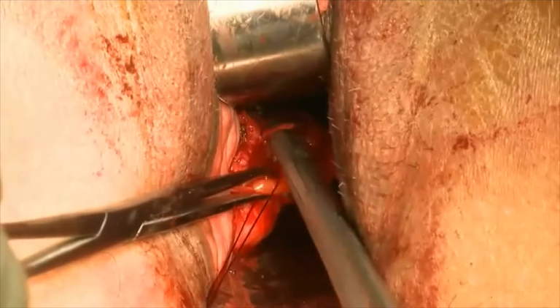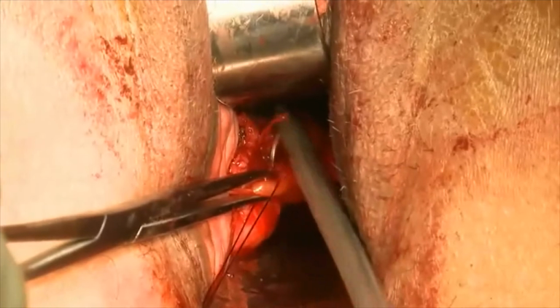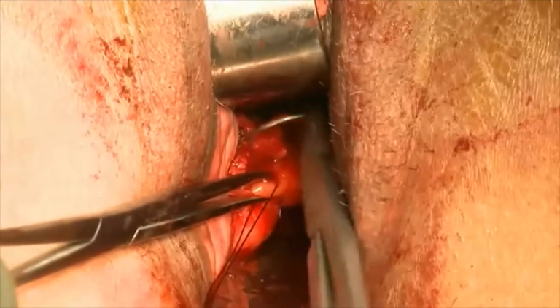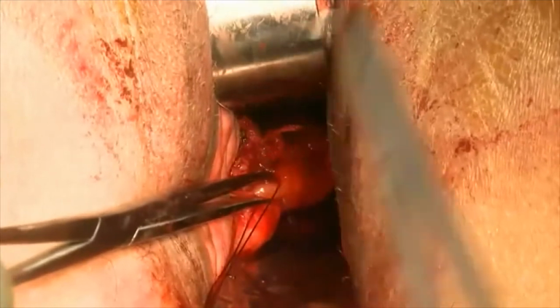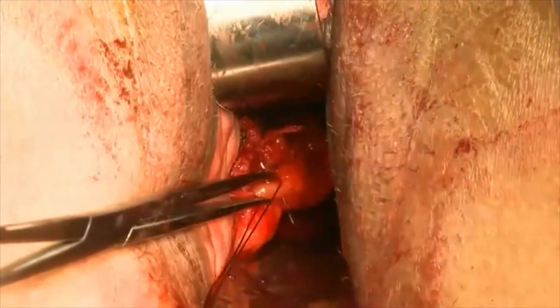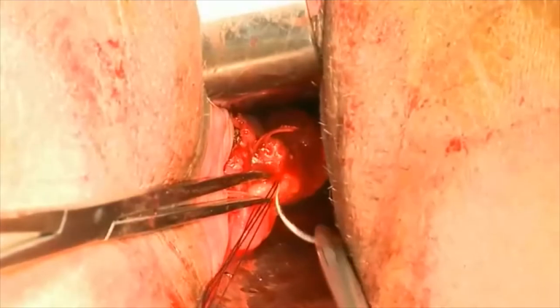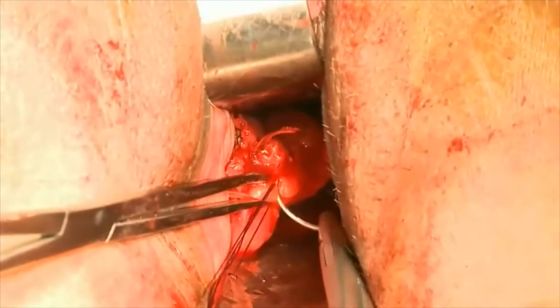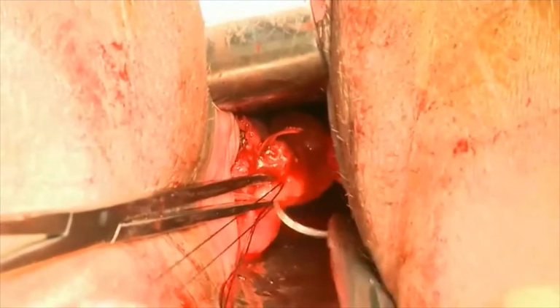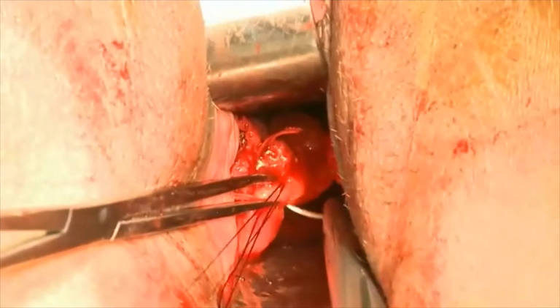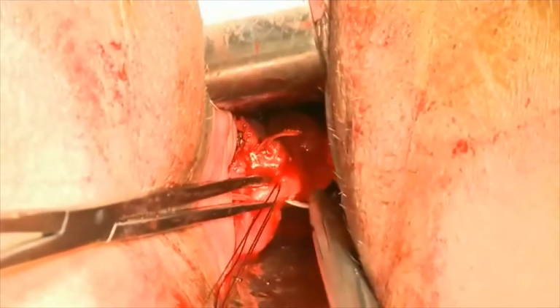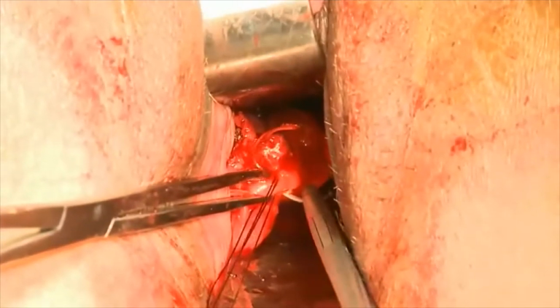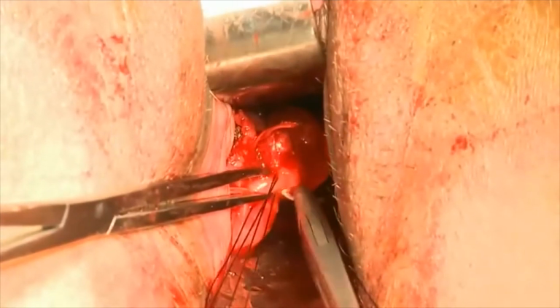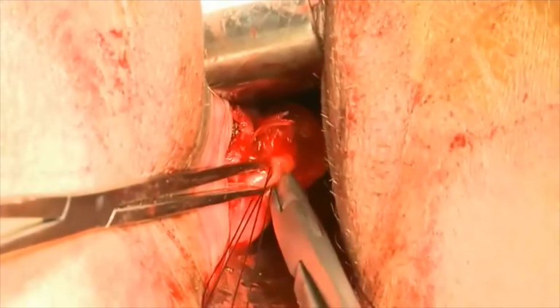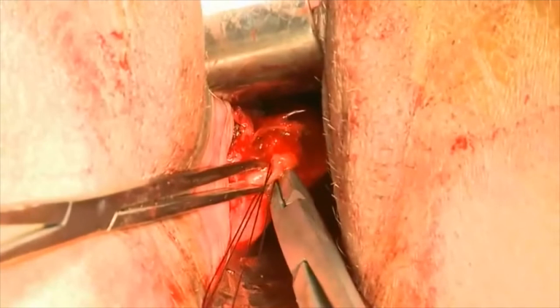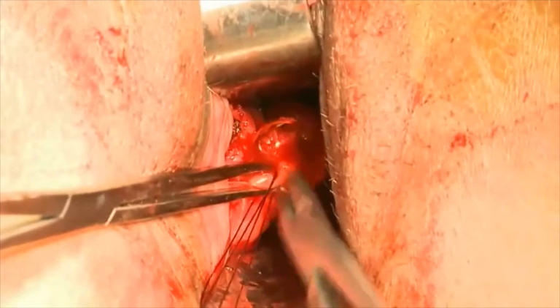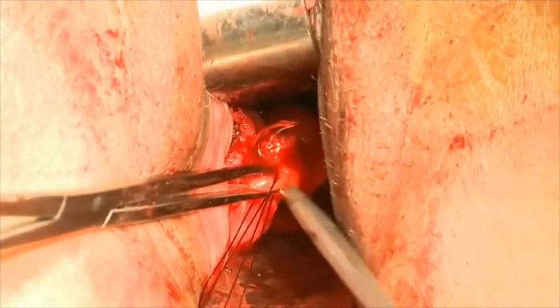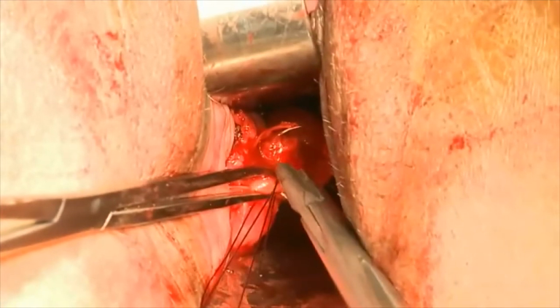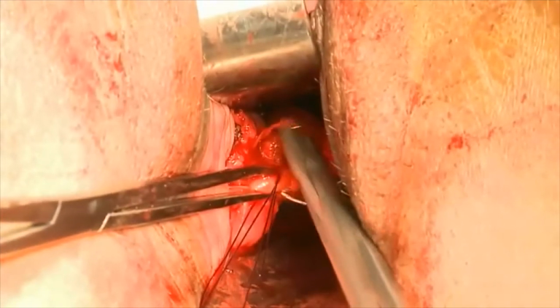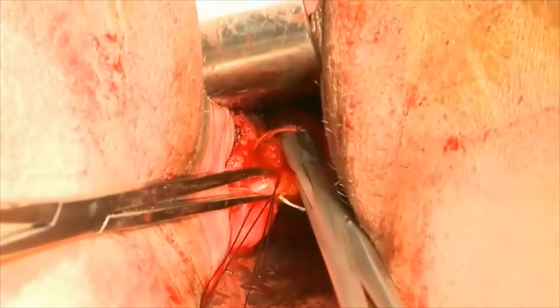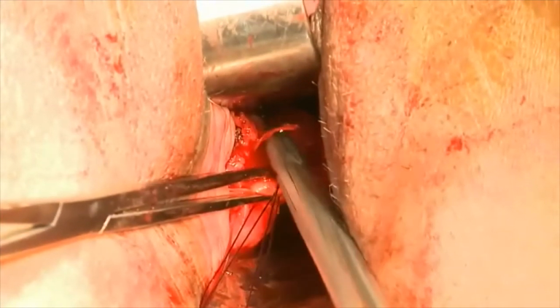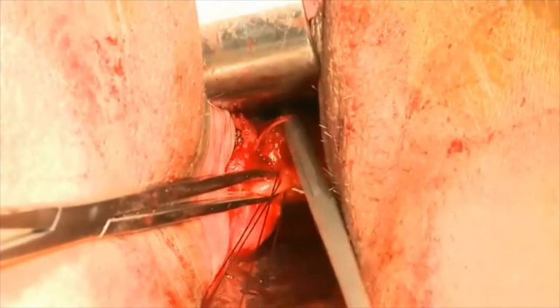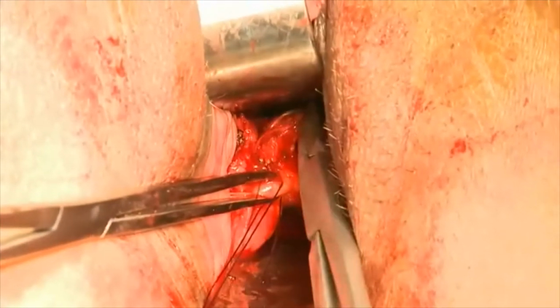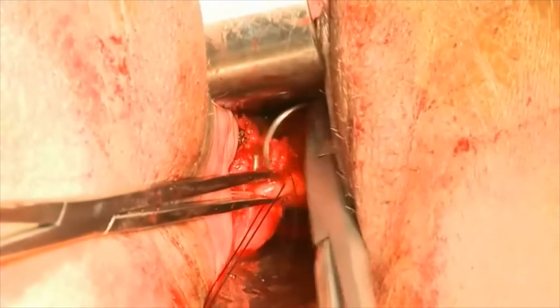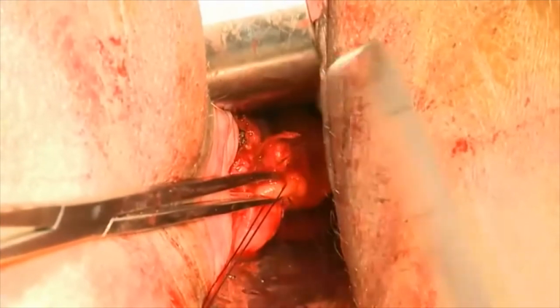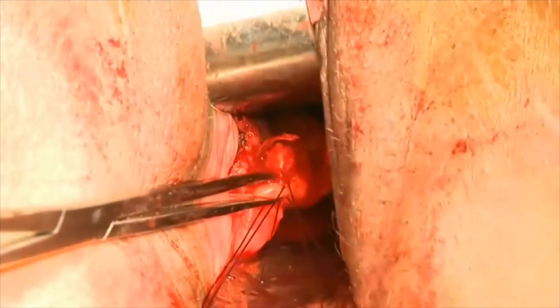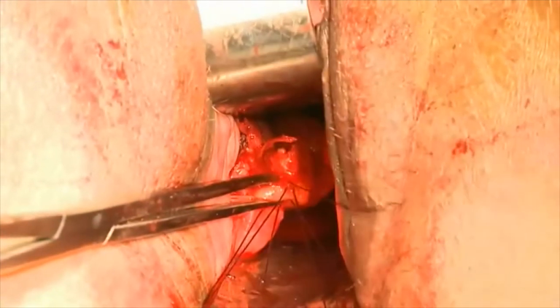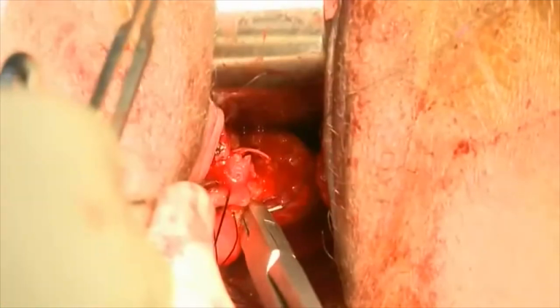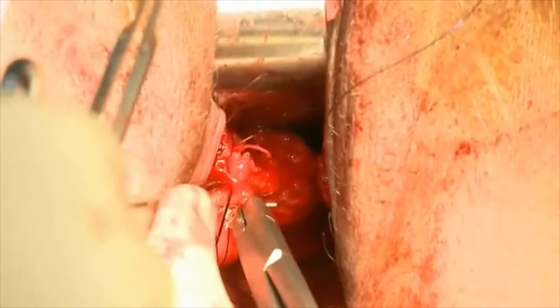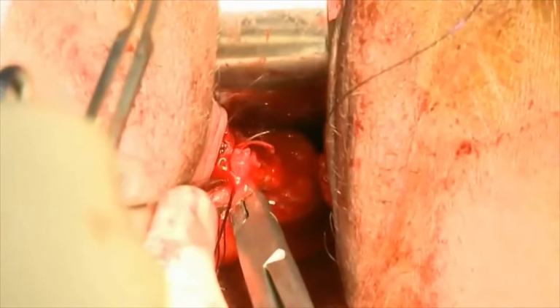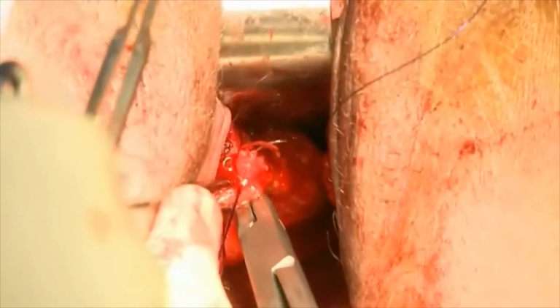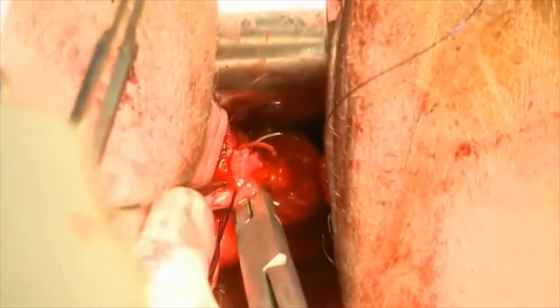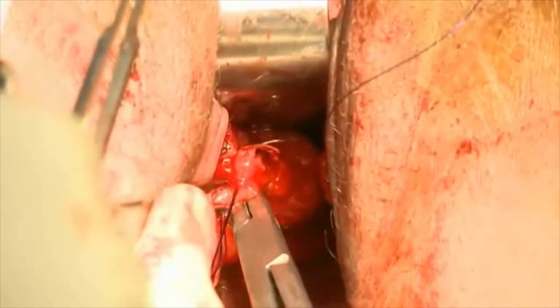With this suture, we're passing our second OPDS, and then this is demonstrating the passage of our deepest, or the most proximal, suture.